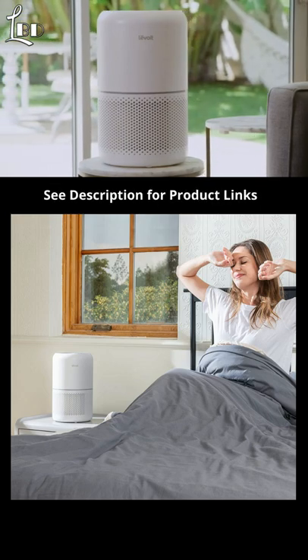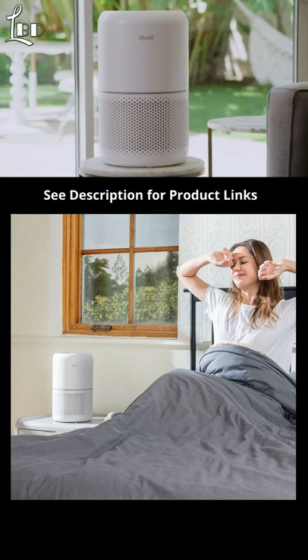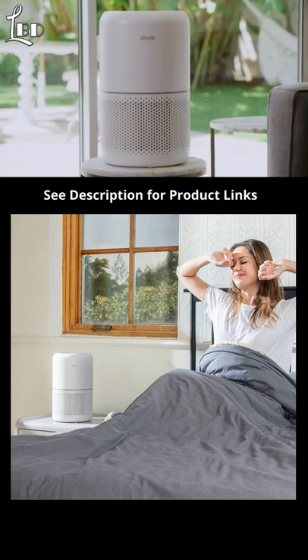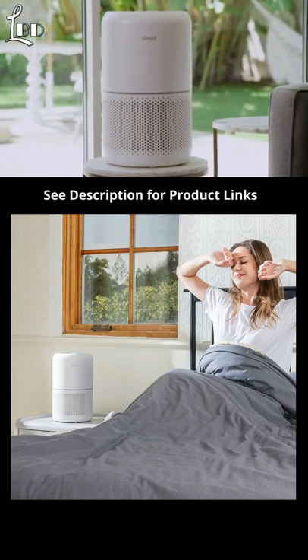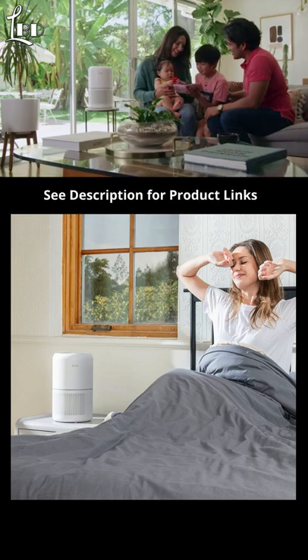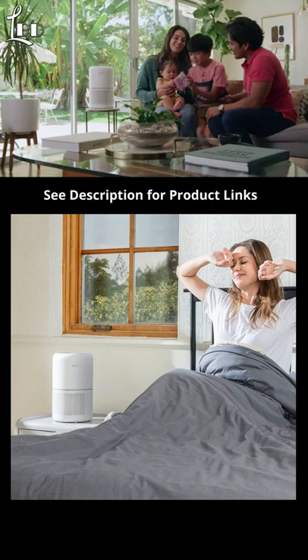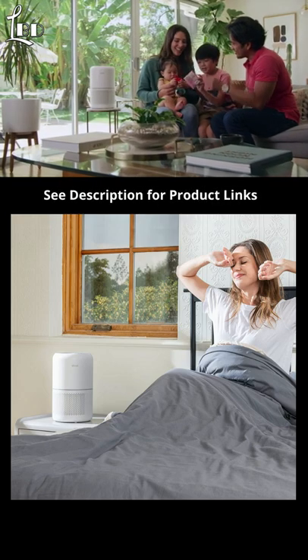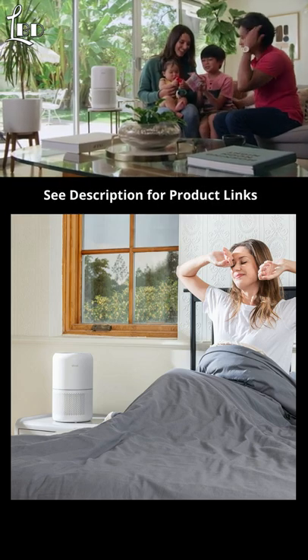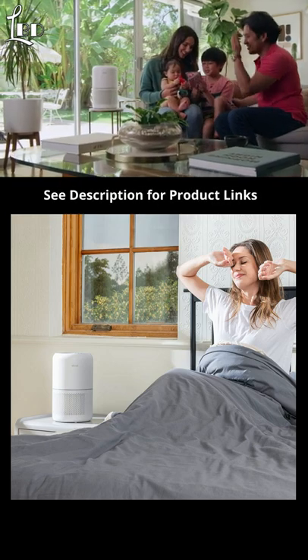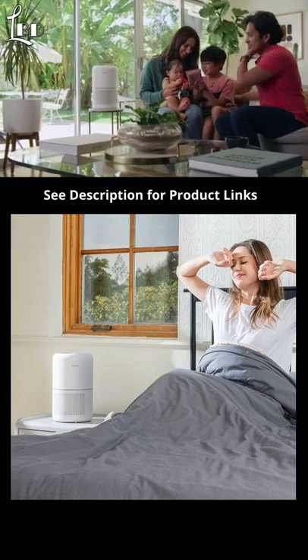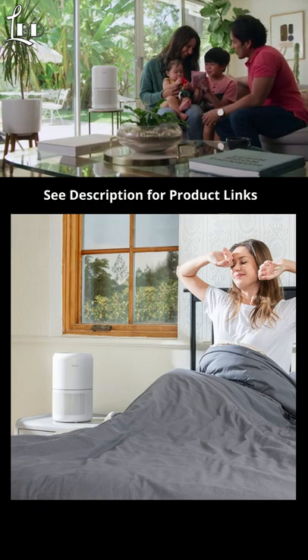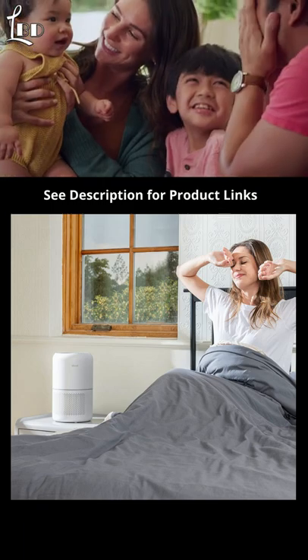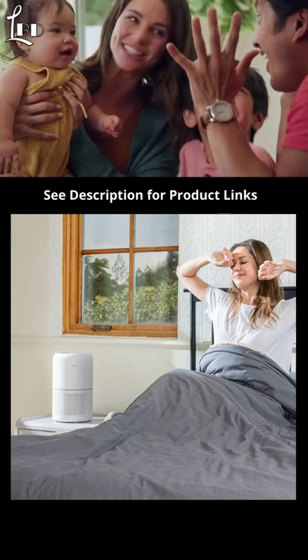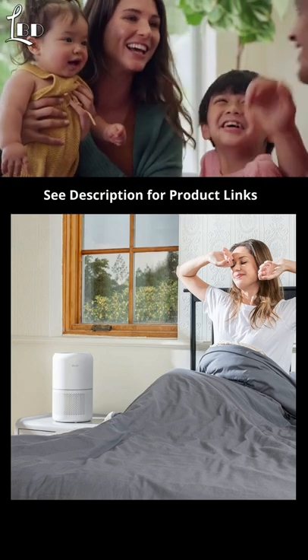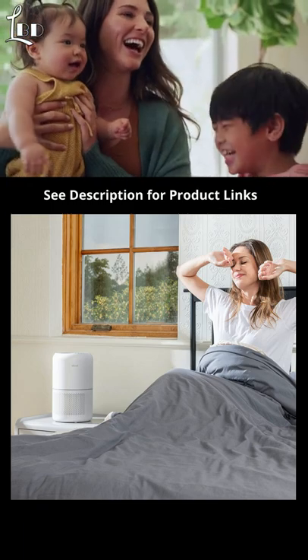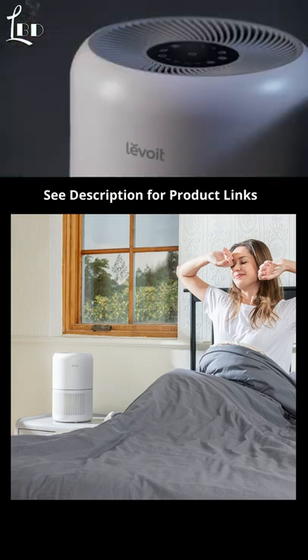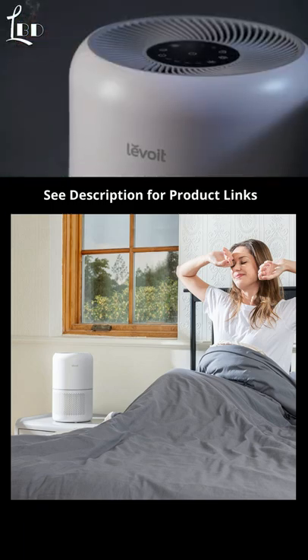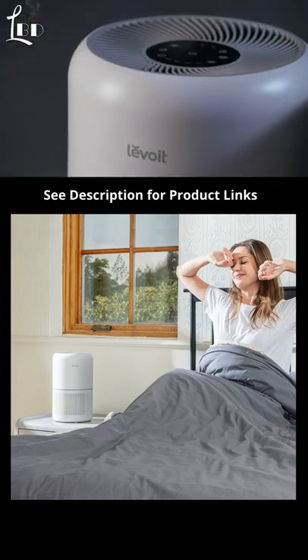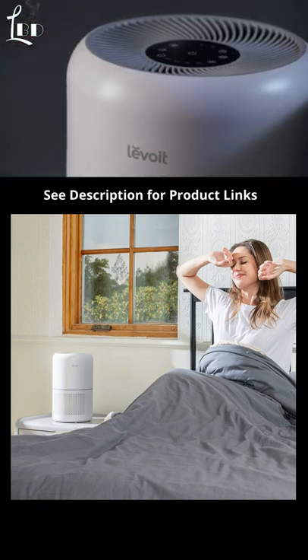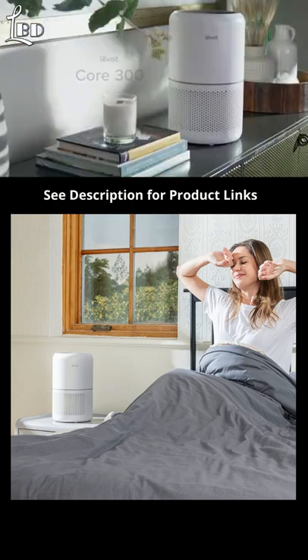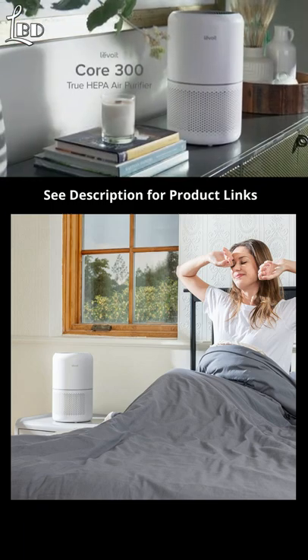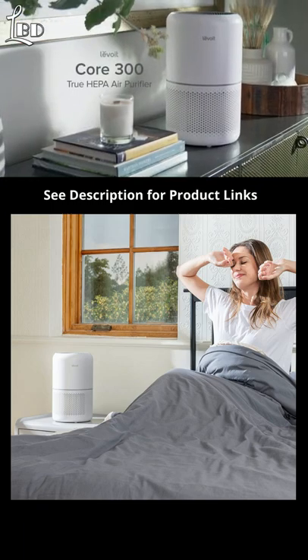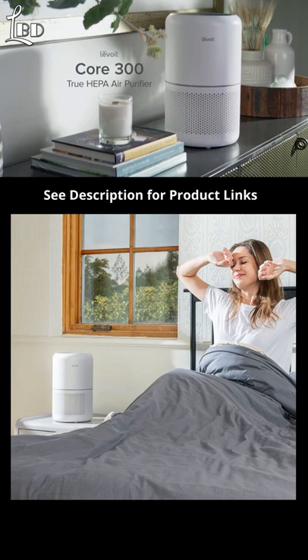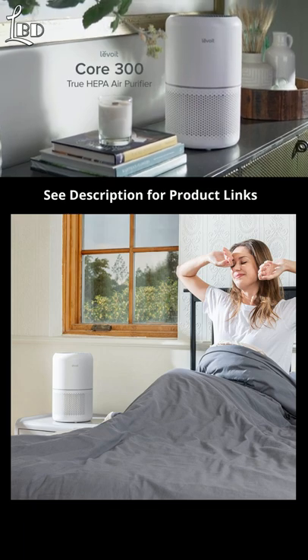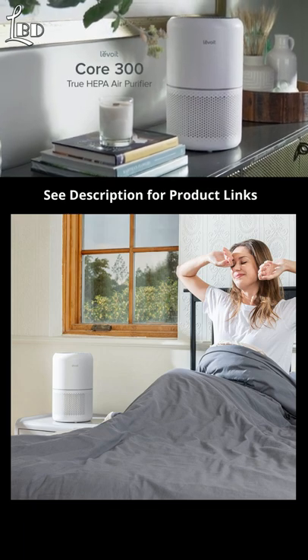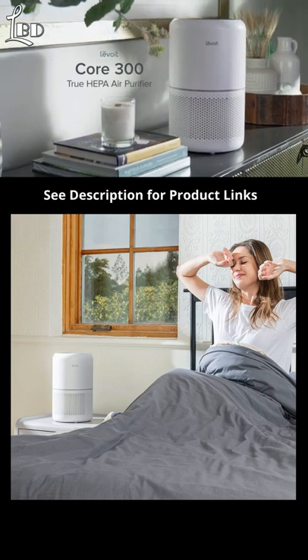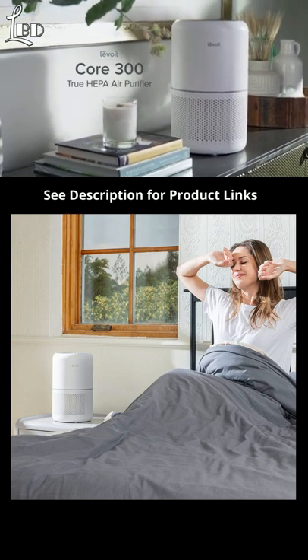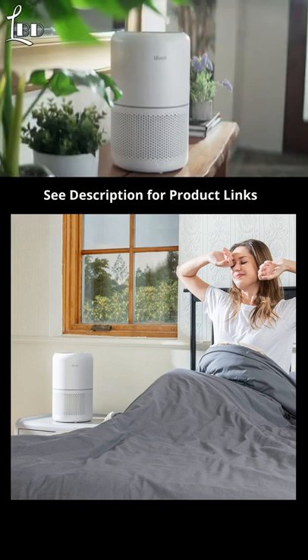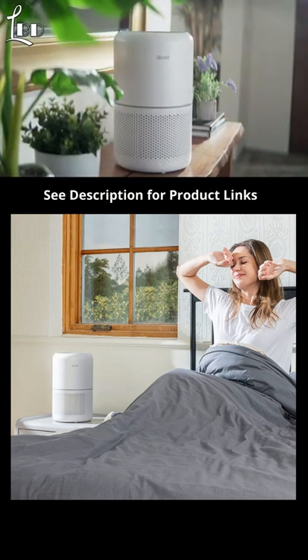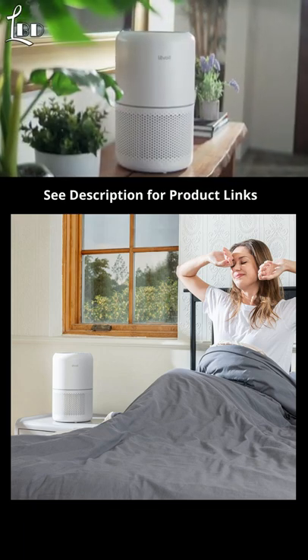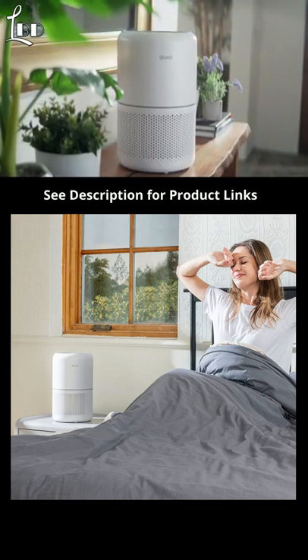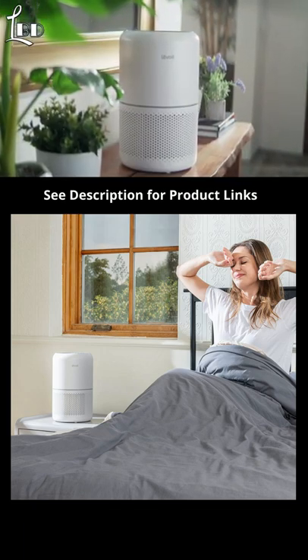At Levoit, every product we make puts the health of your family first. We're introducing the Levoit Core 300 True HEPA Air Purifier, a modern upgrade to home wellness.